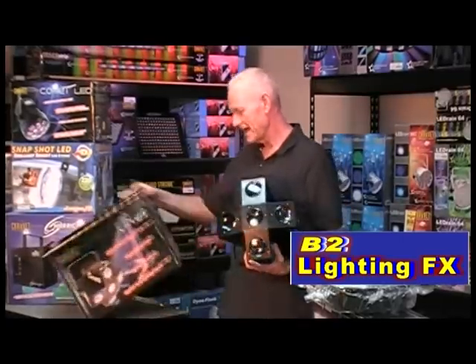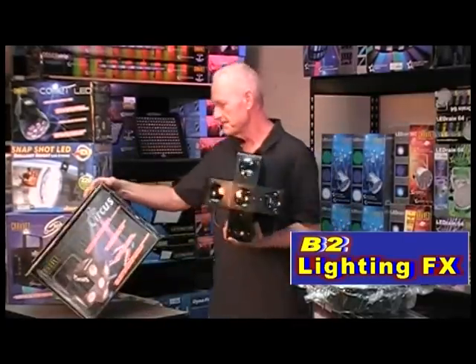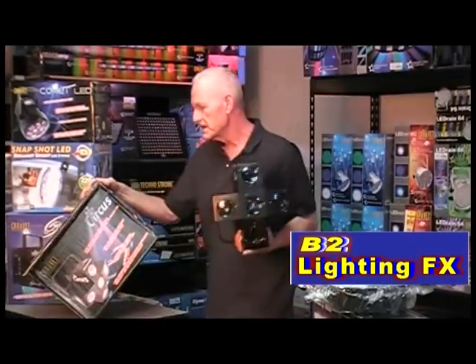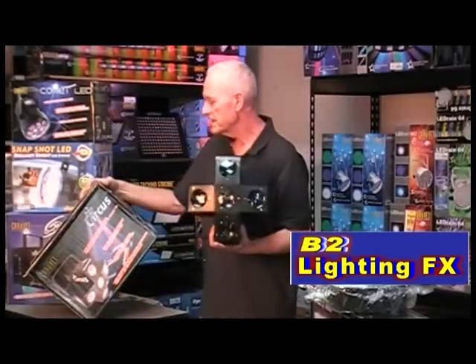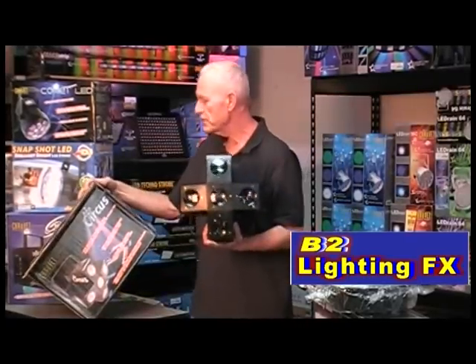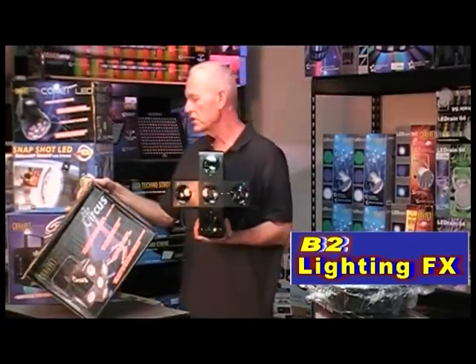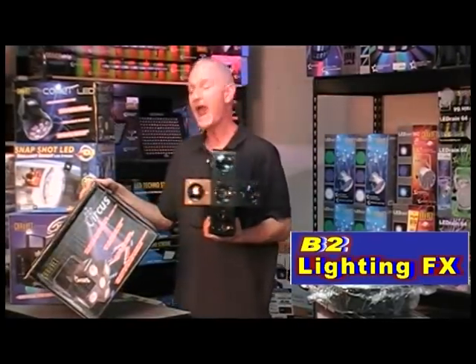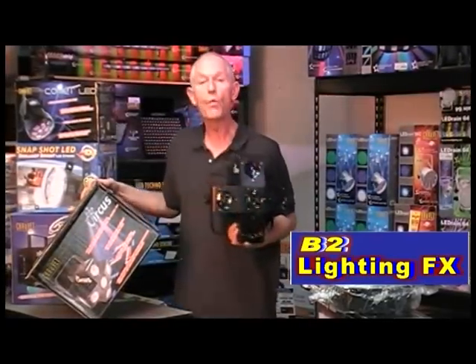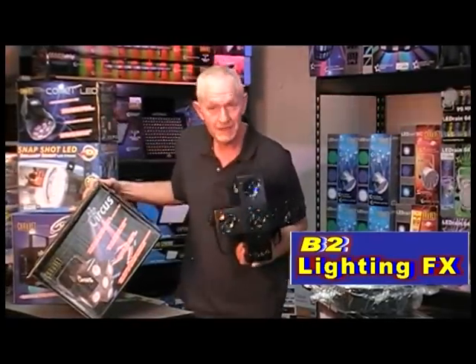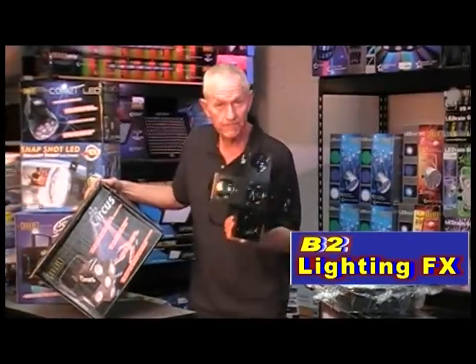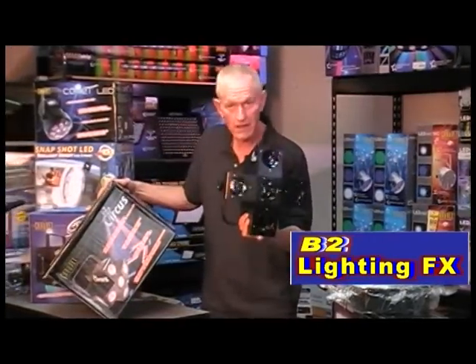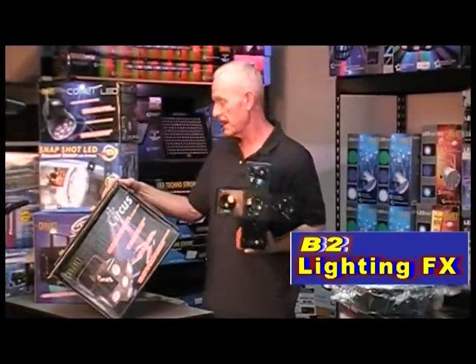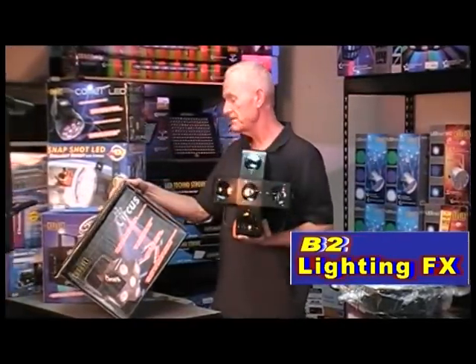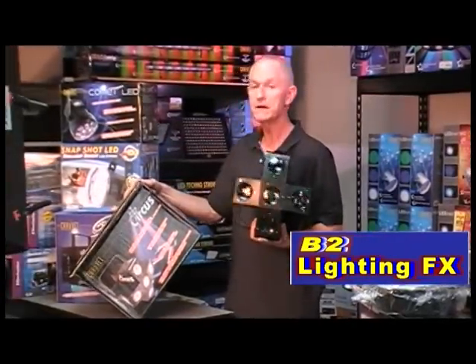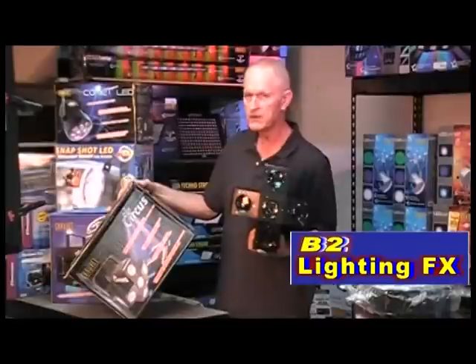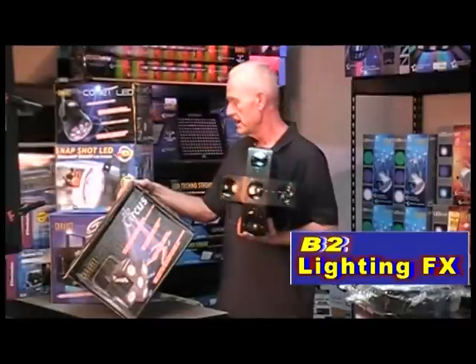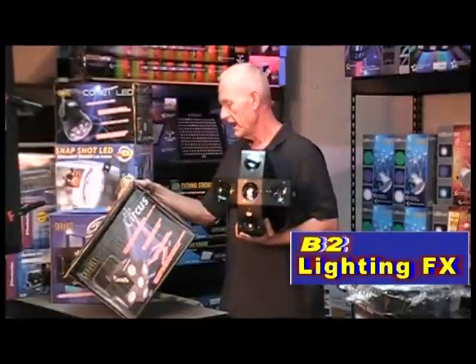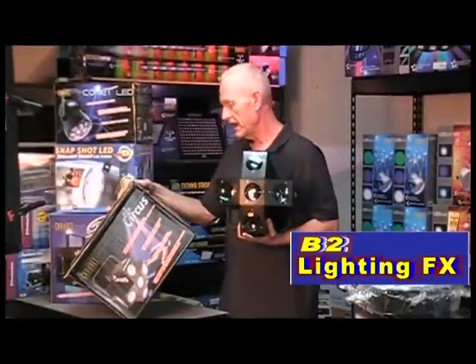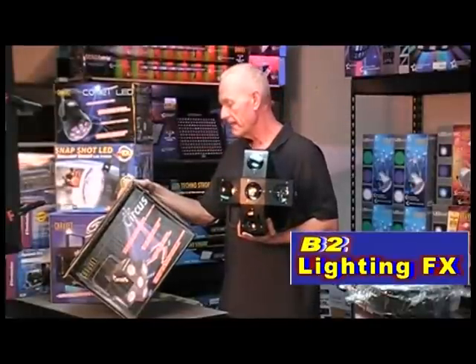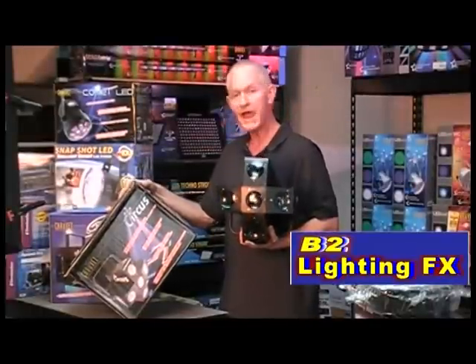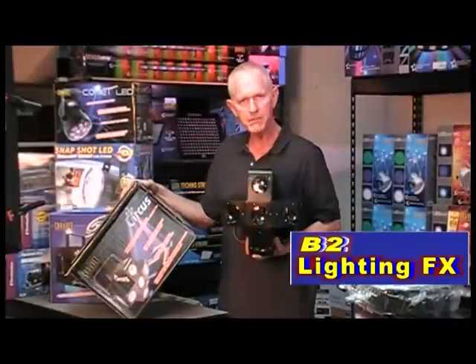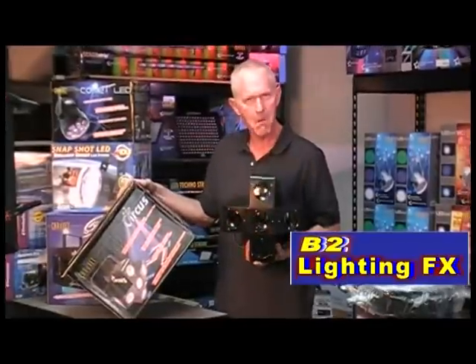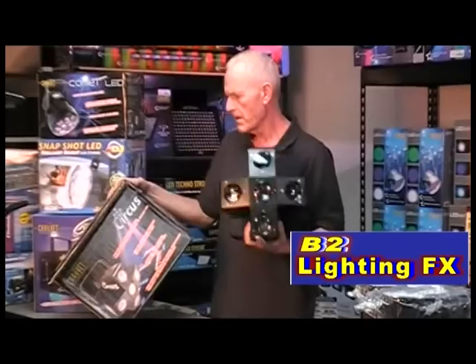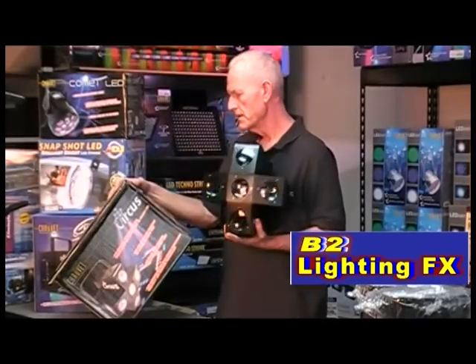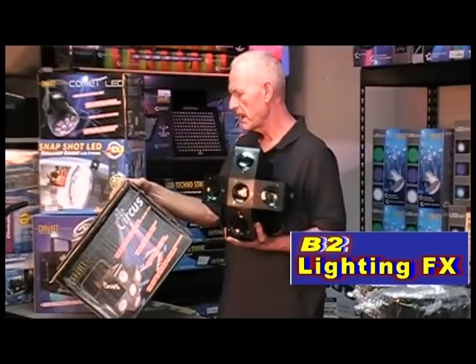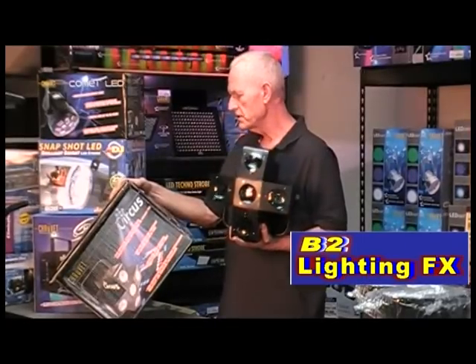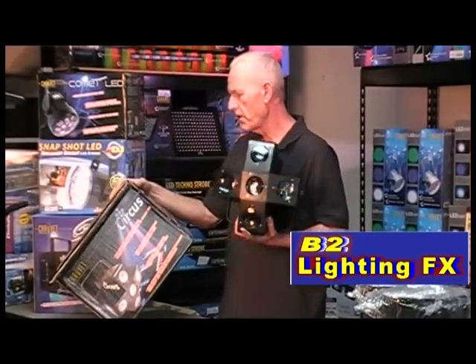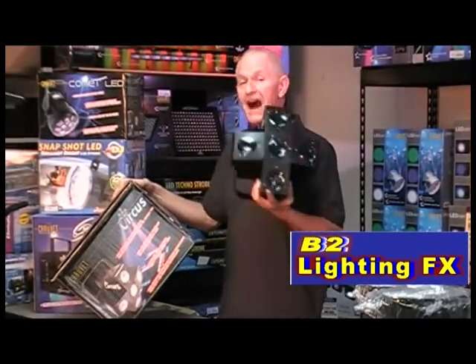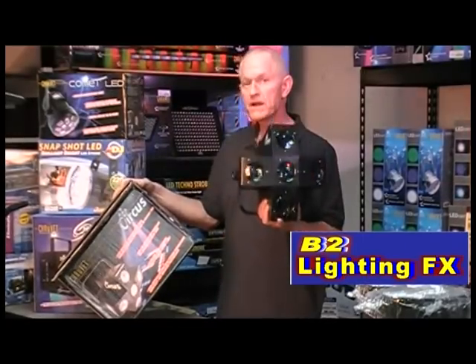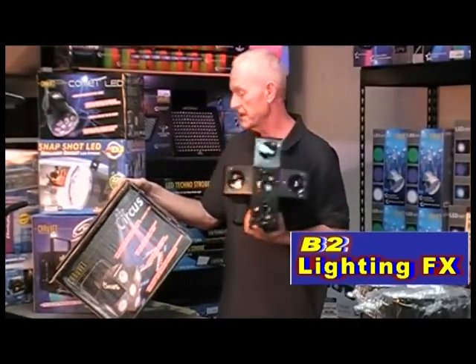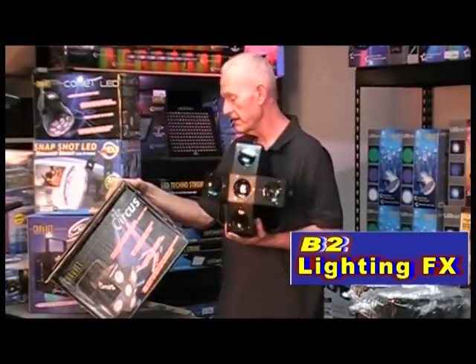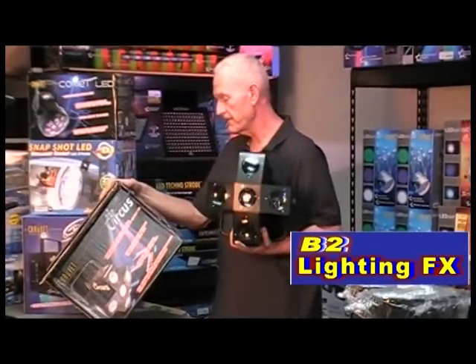The box says it contains red, green, blue, and white — four colors — RGBW. And amber. So it's got five different colors in it. Okay, that's different.